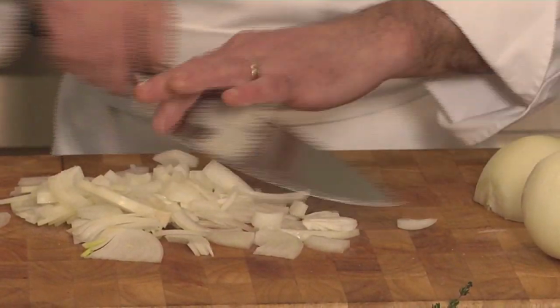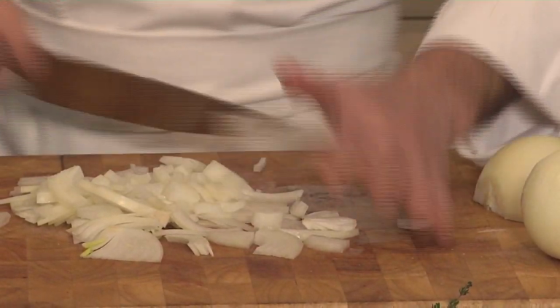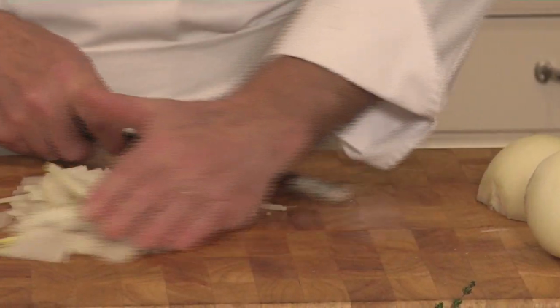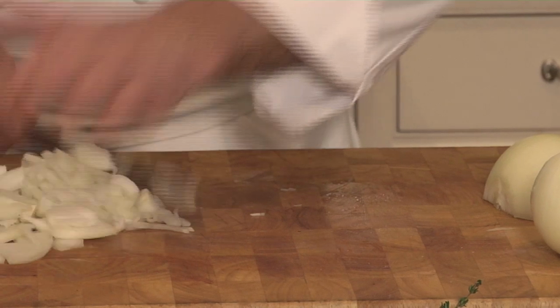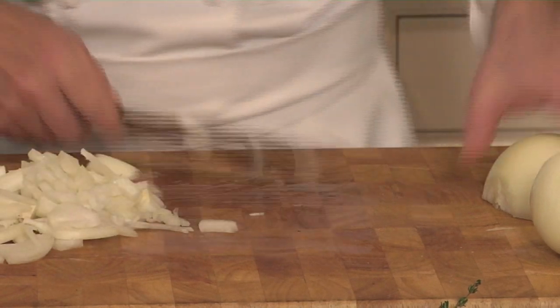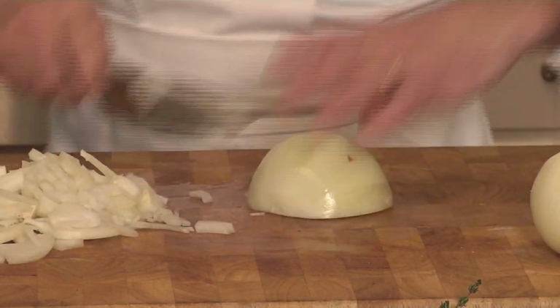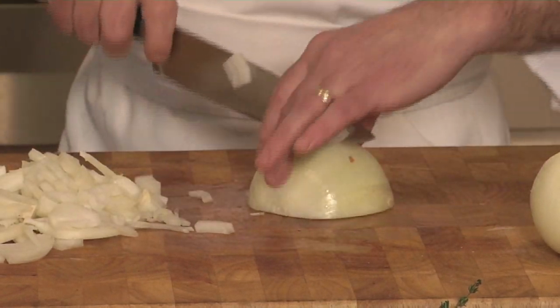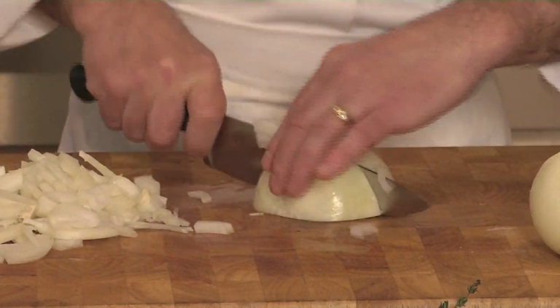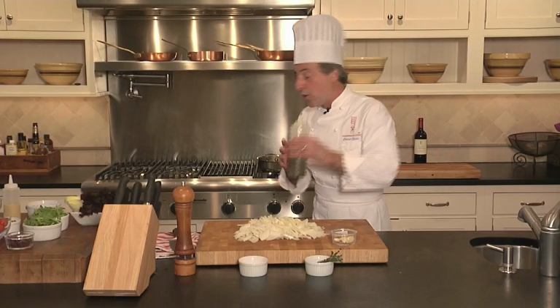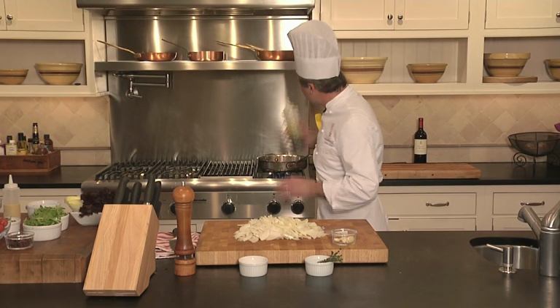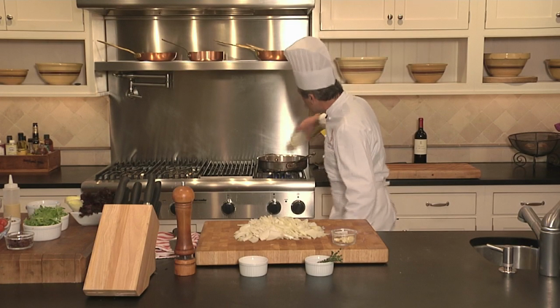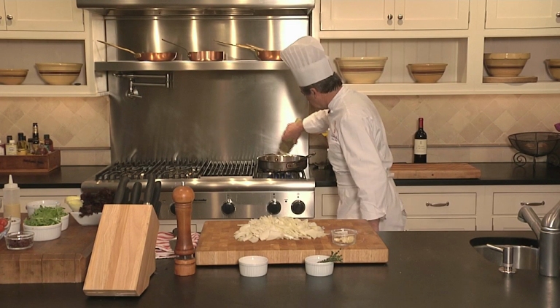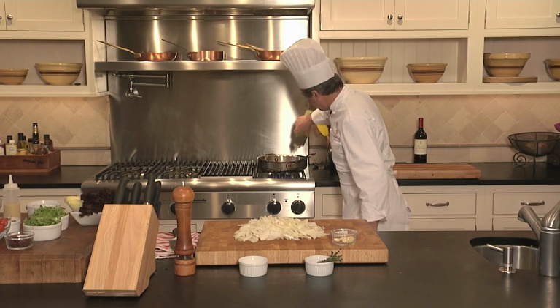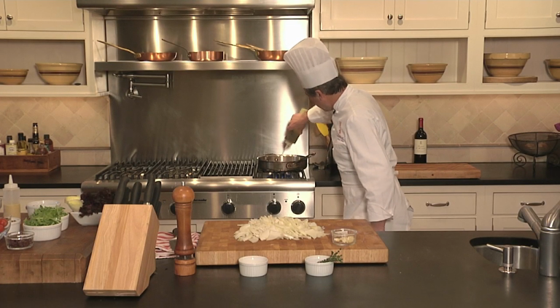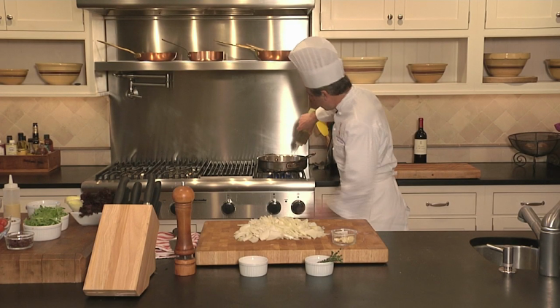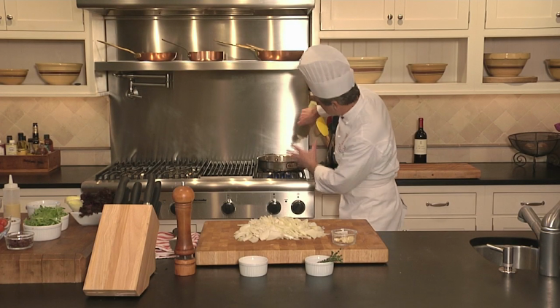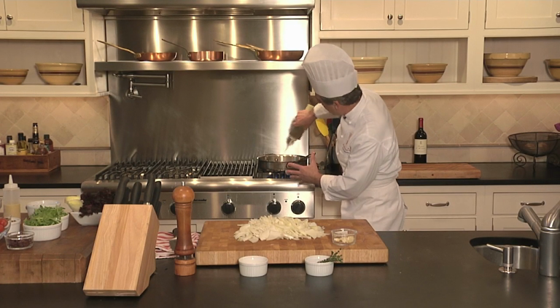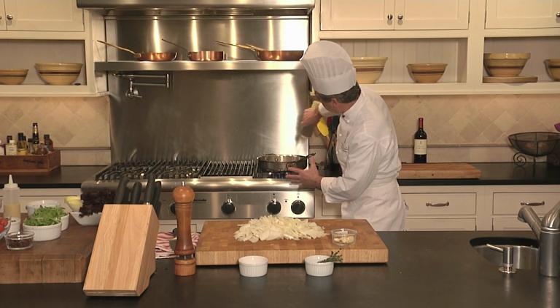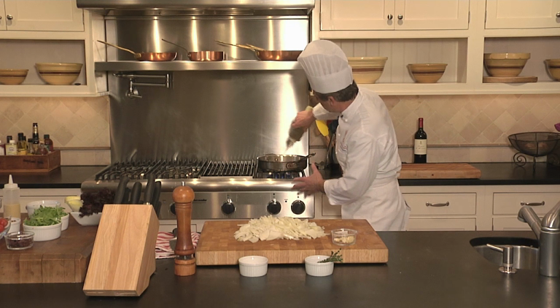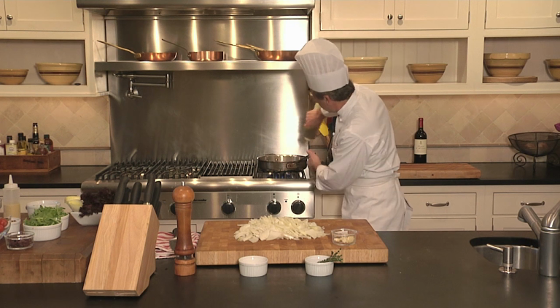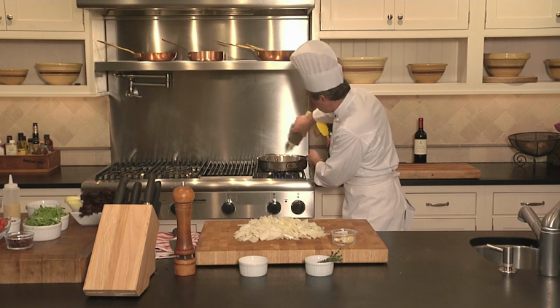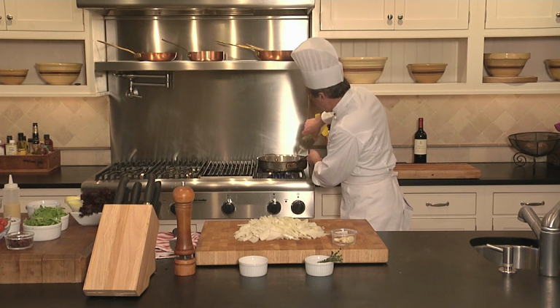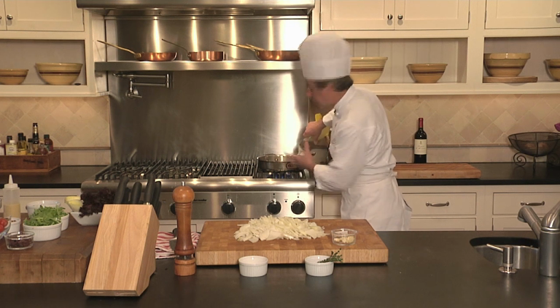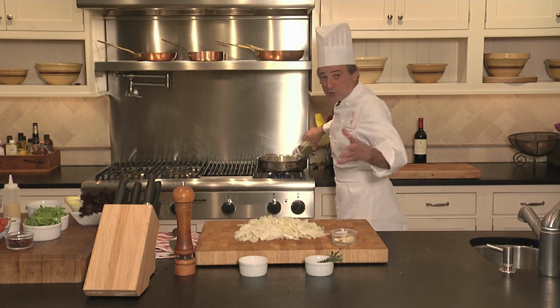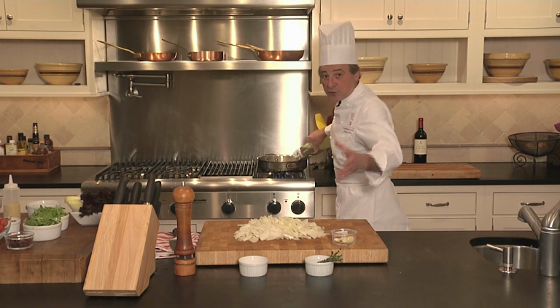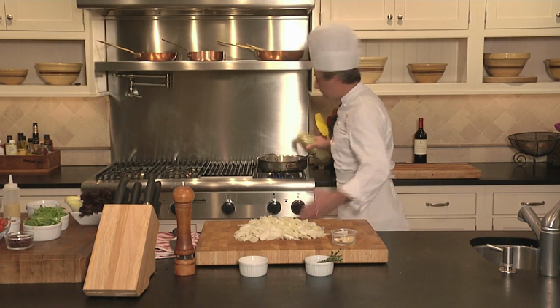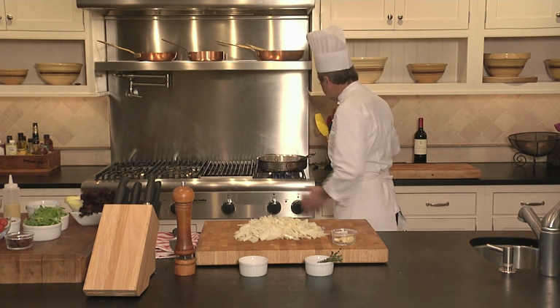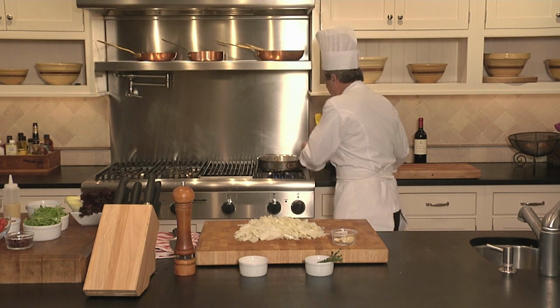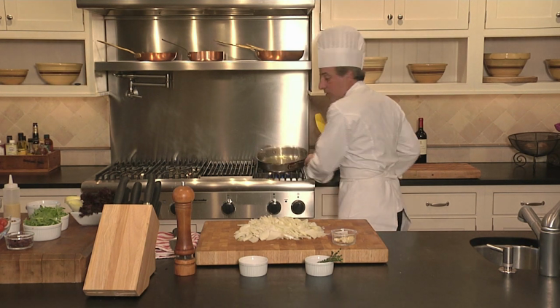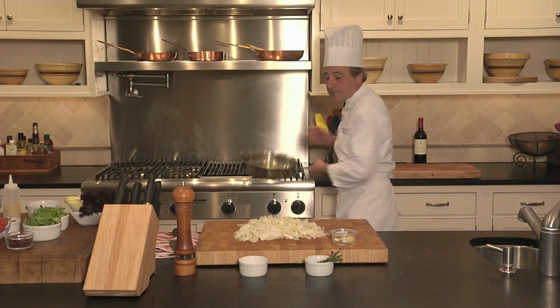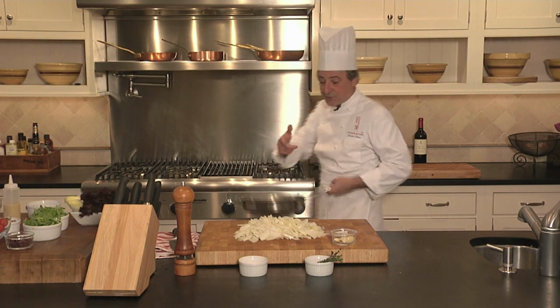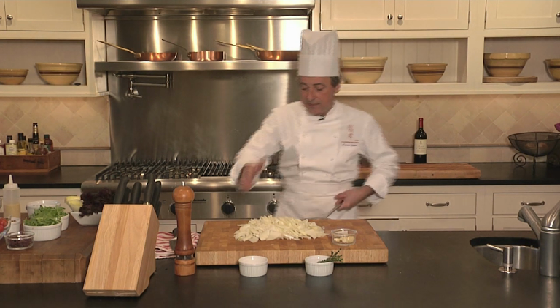Watch your fingers as you cut. Olive oil goes in. You can see the smoke in here, which is nice. The temperature is going to drop as soon as I add all this moisture in here.